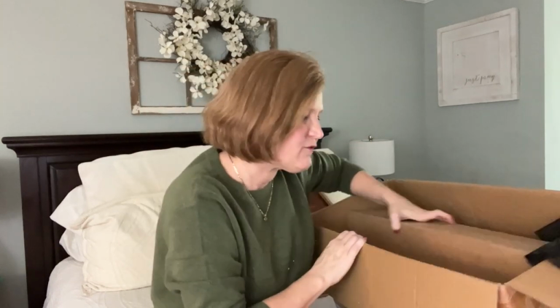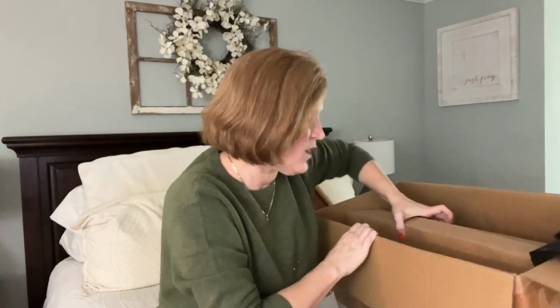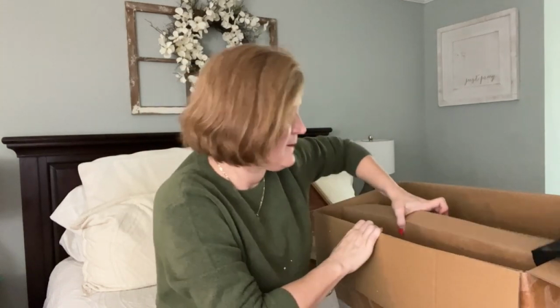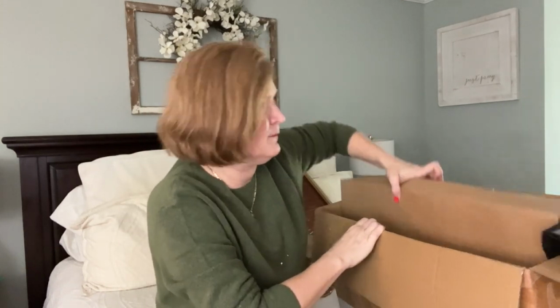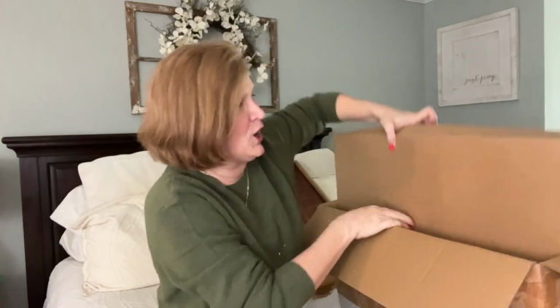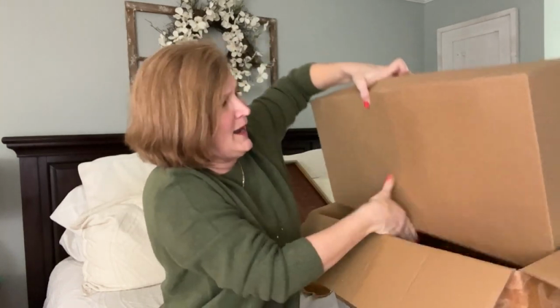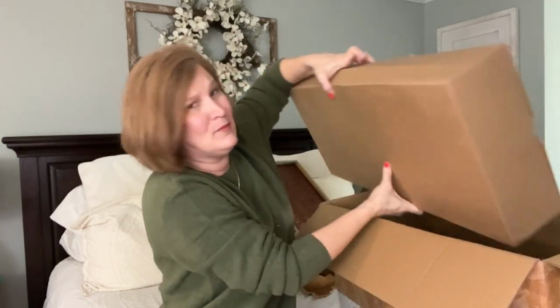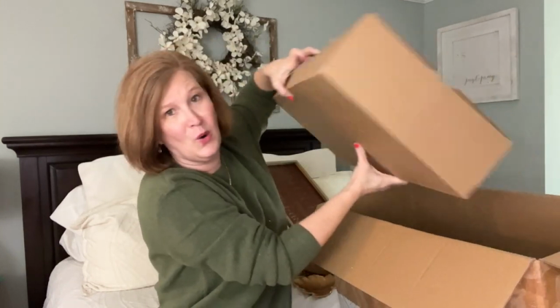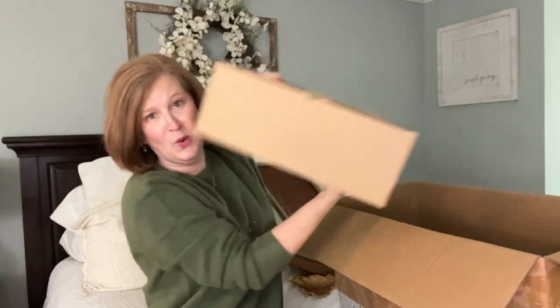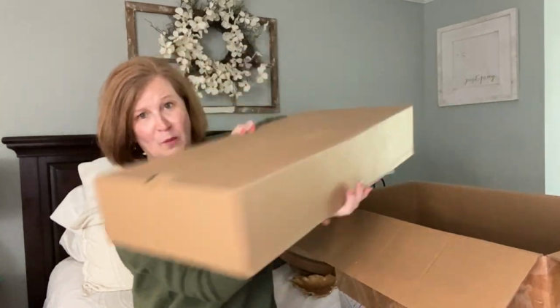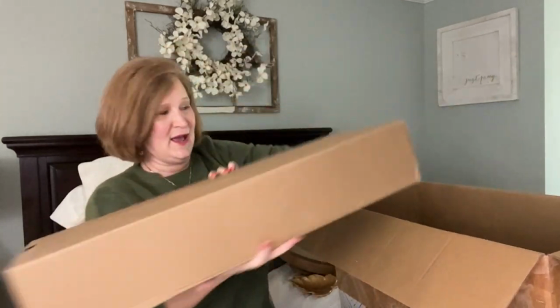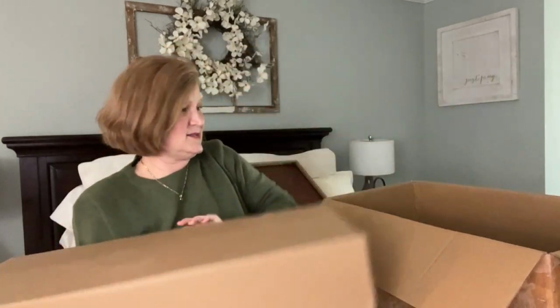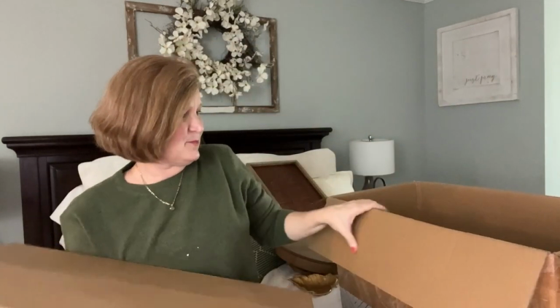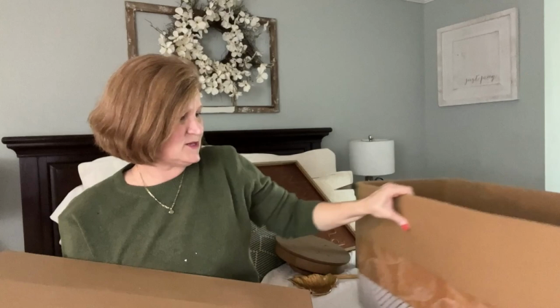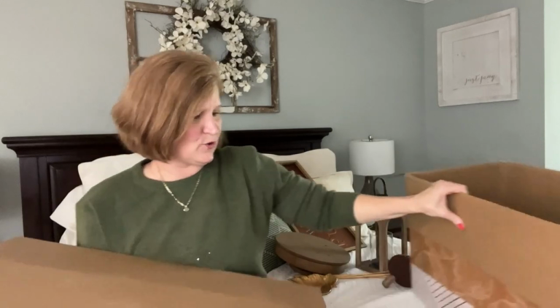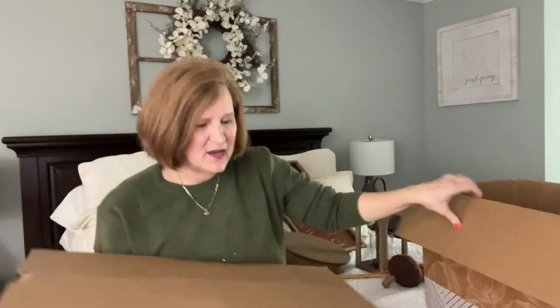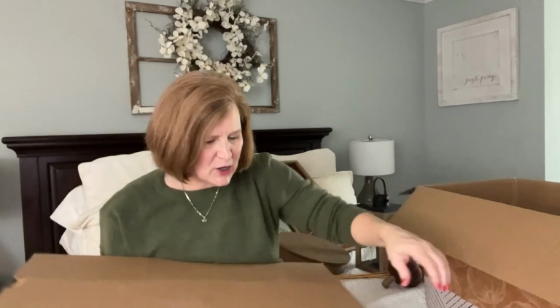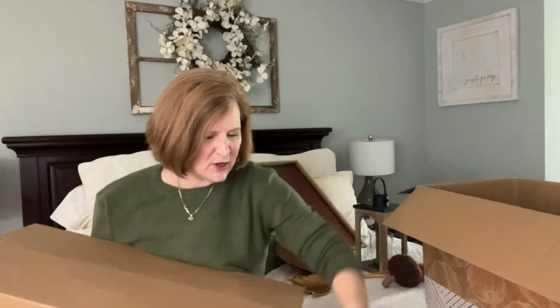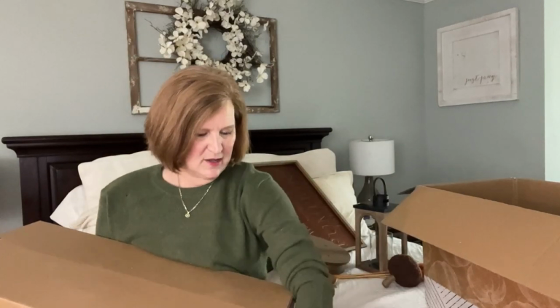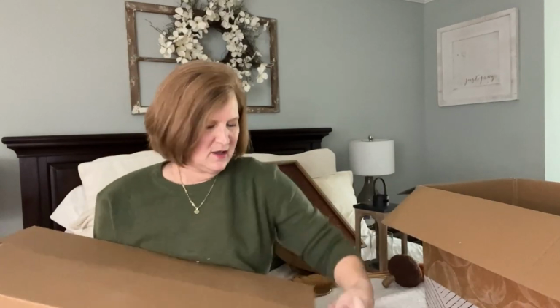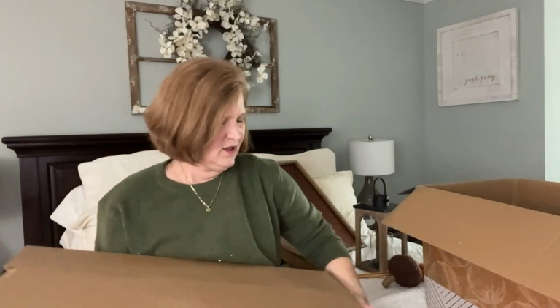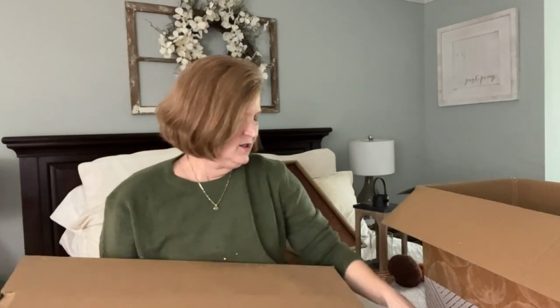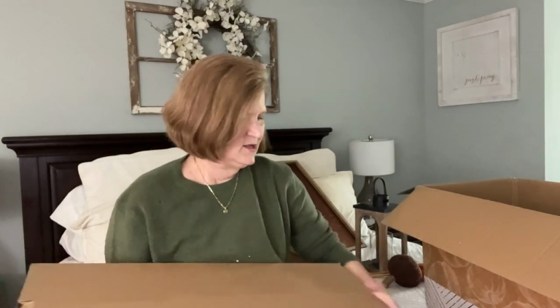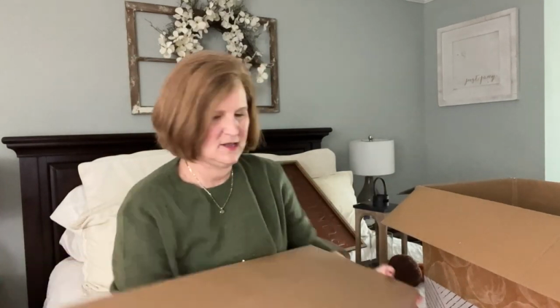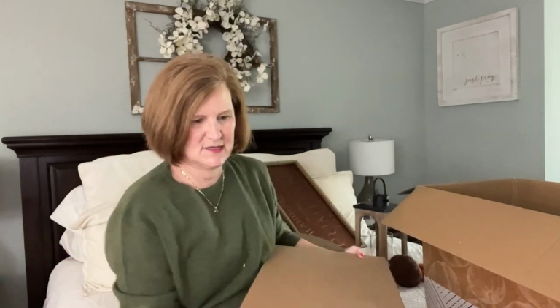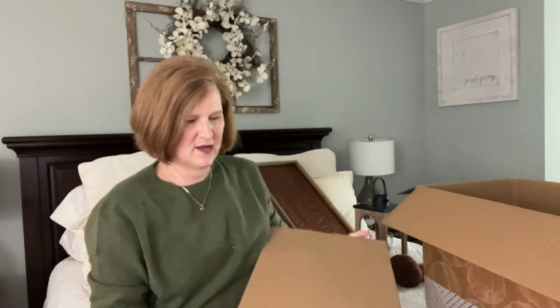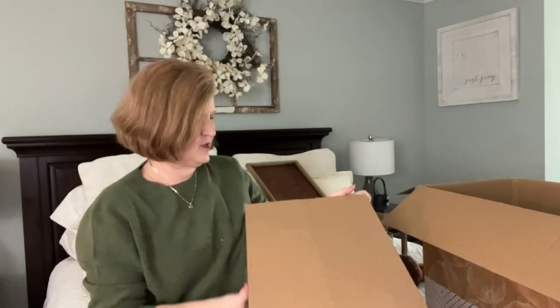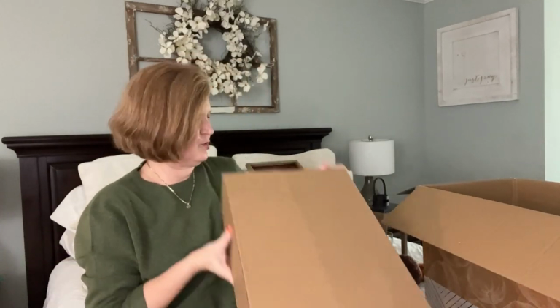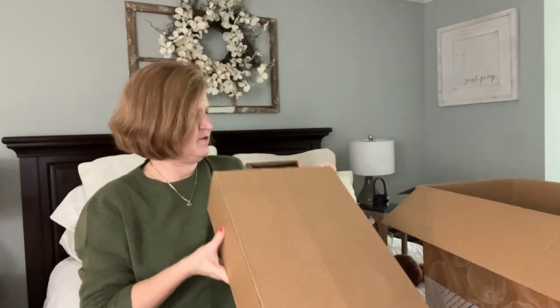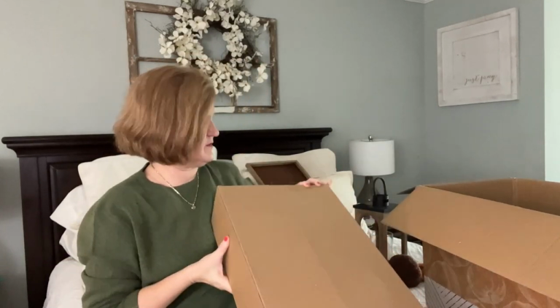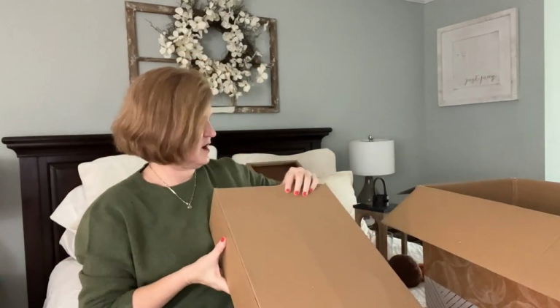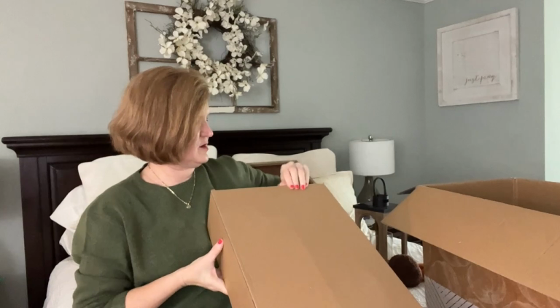Oh man, this is the big one right here. It's a big, long box — let's see, I think you open it from the top.